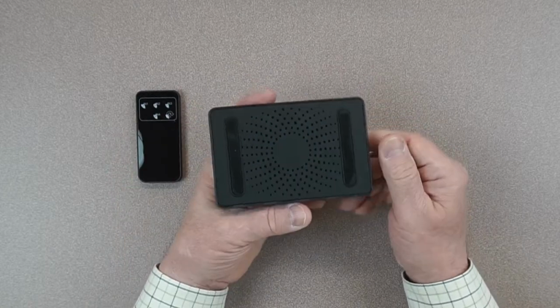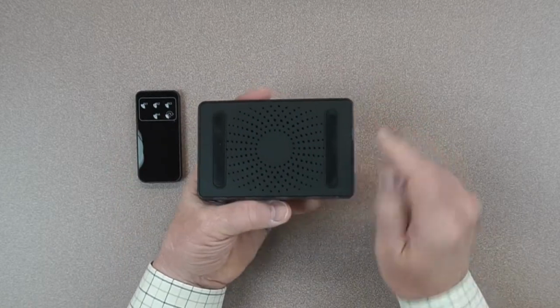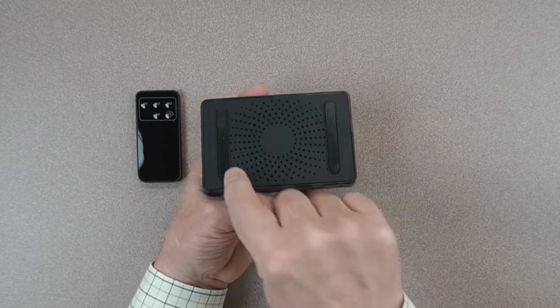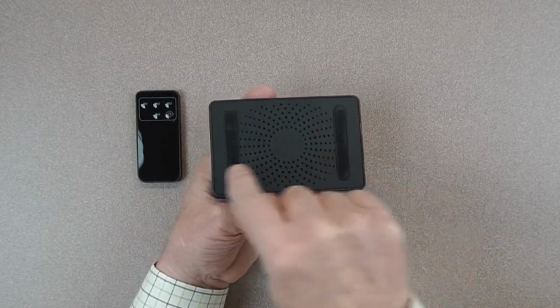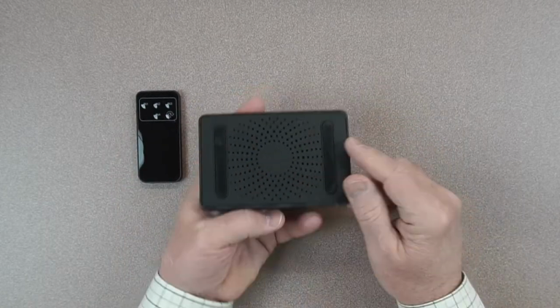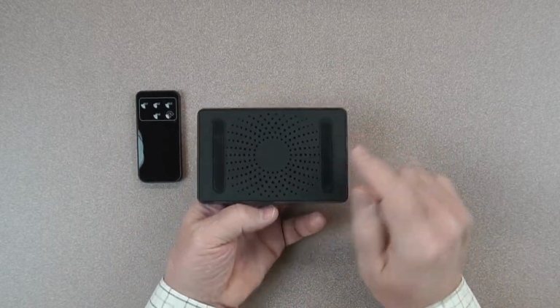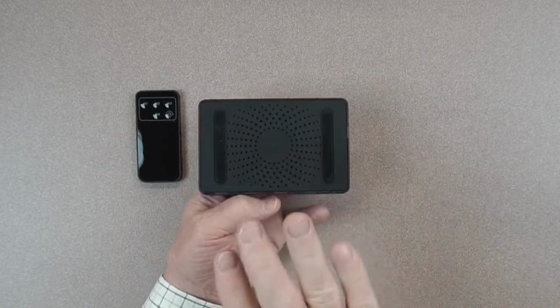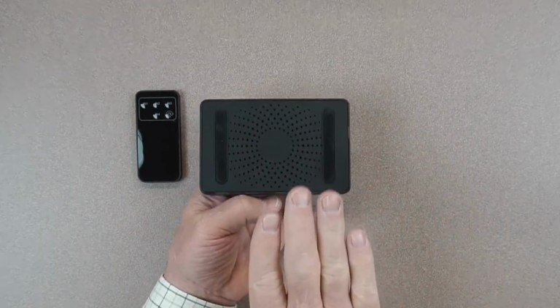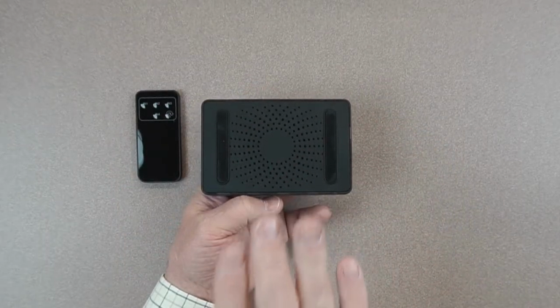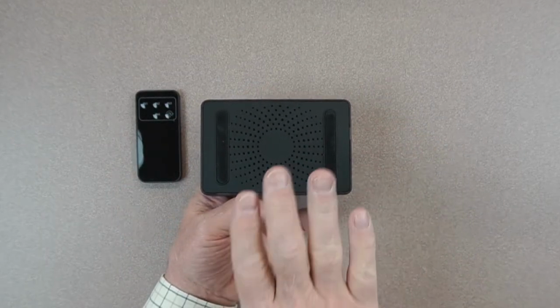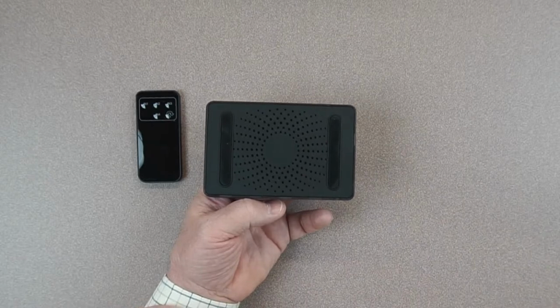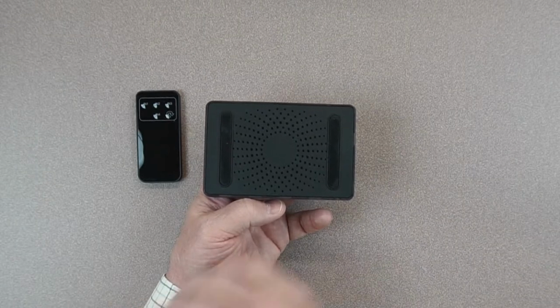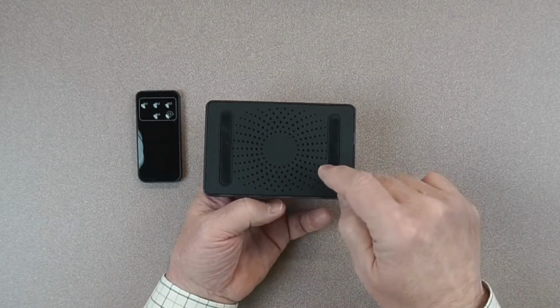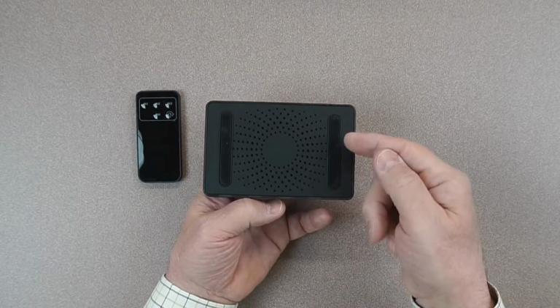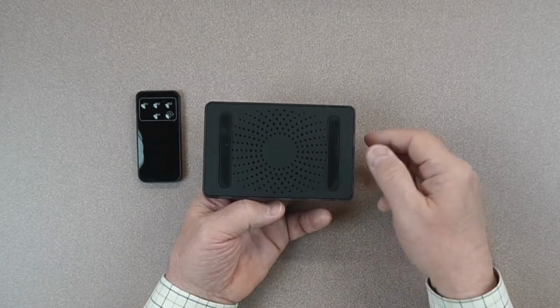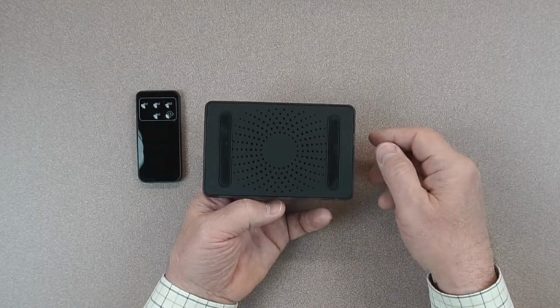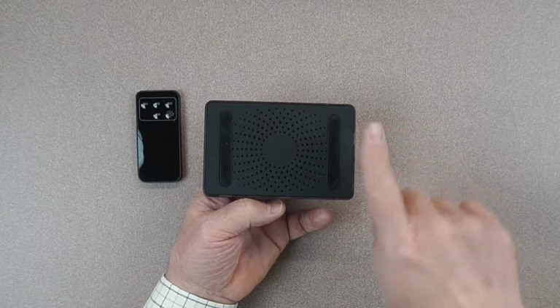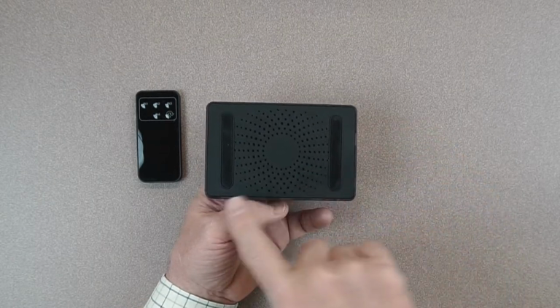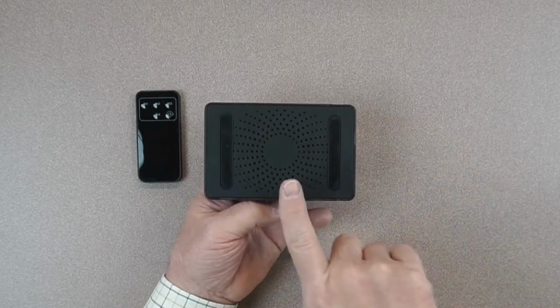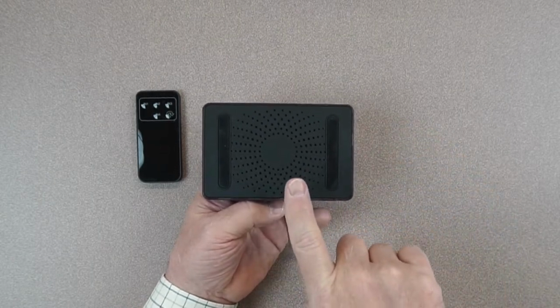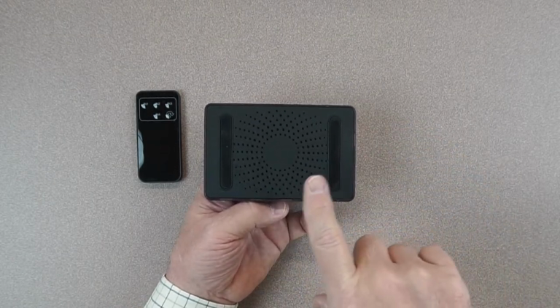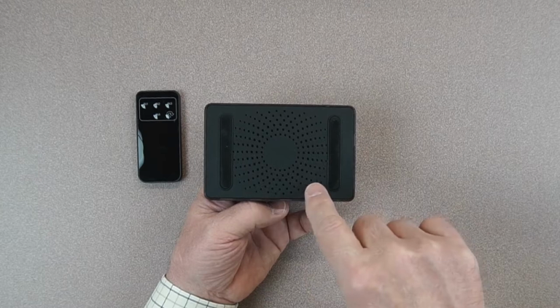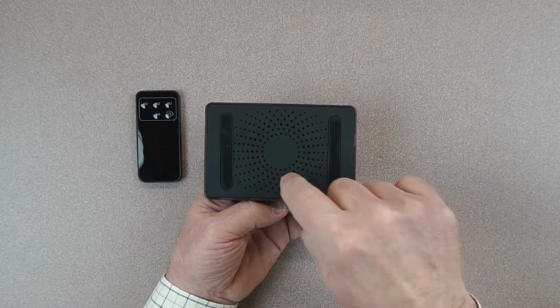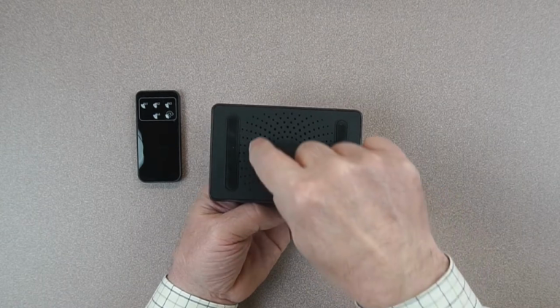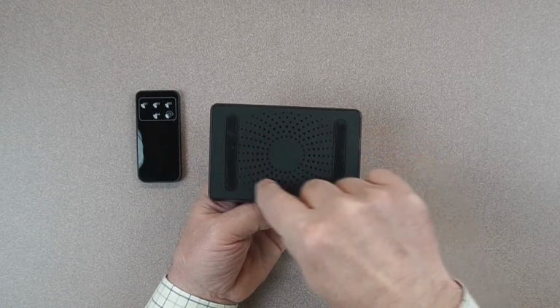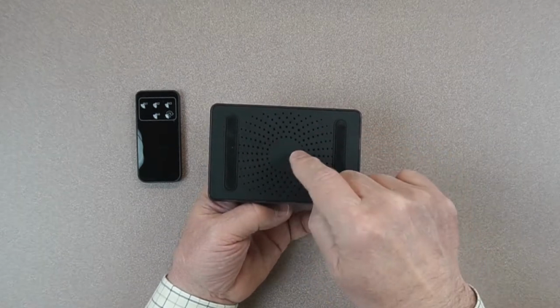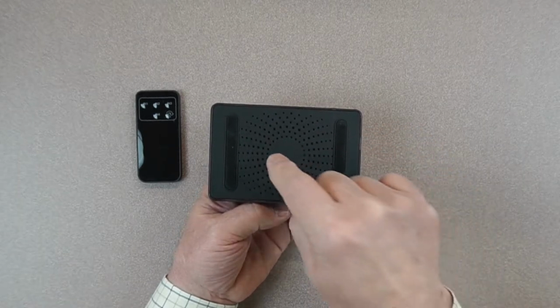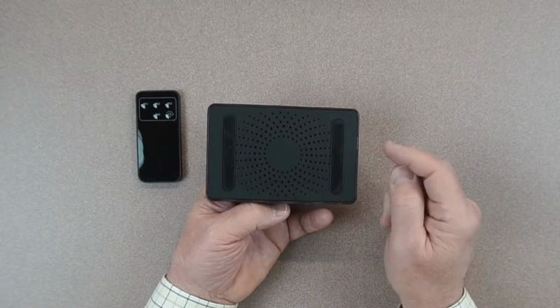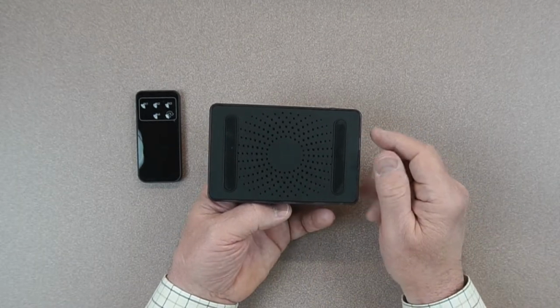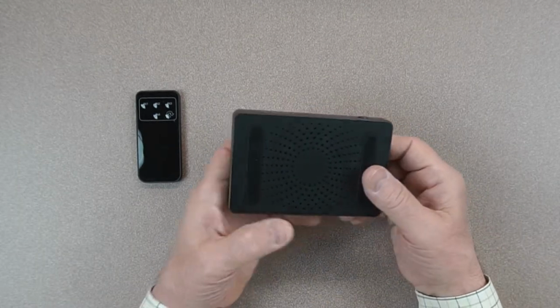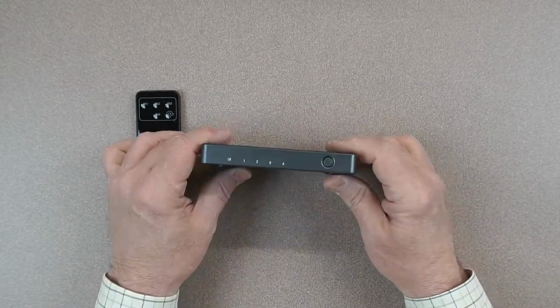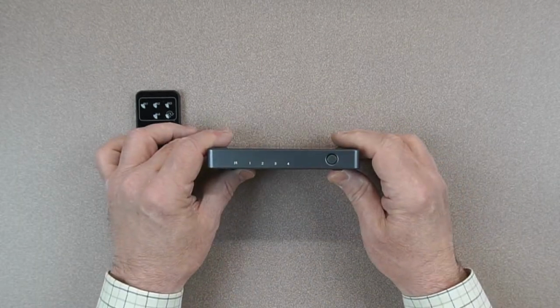On the bottom of the unit you've got two rubber feet on either side that'll keep the unit stable on any flat surface, whether that be your desktop or your media center. They also help to raise the unit off that surface a little bit to allow these ventilation holes to keep the electronics inside at a very comfortable temperature.